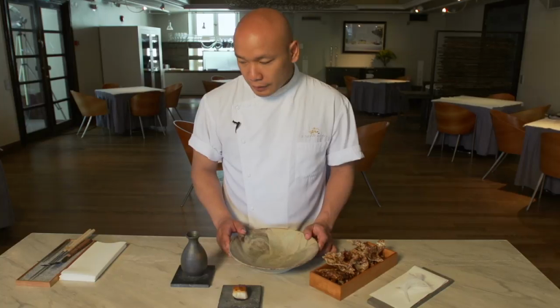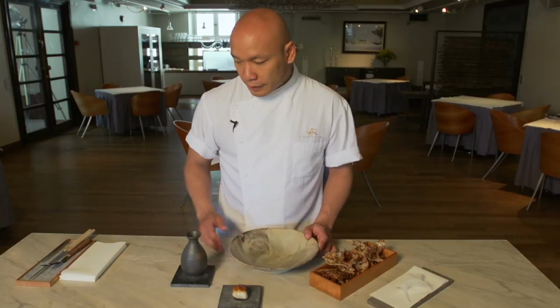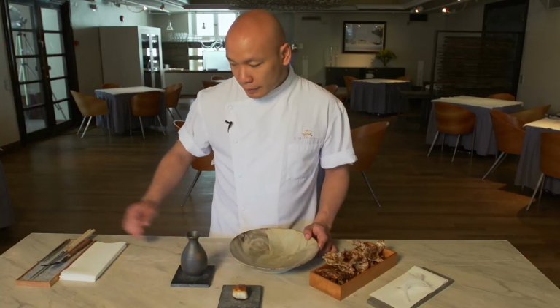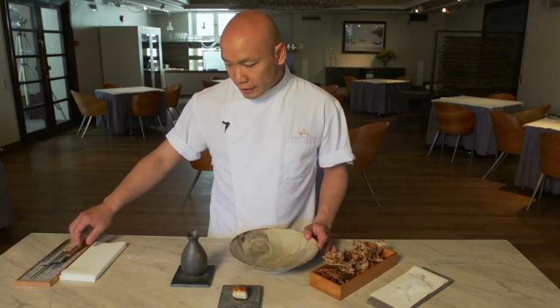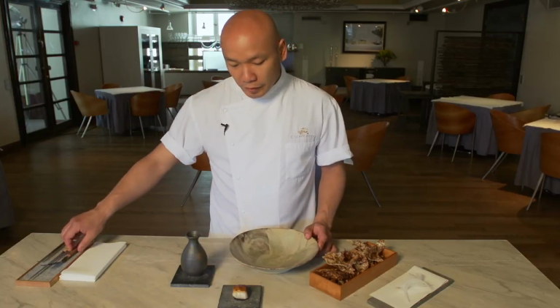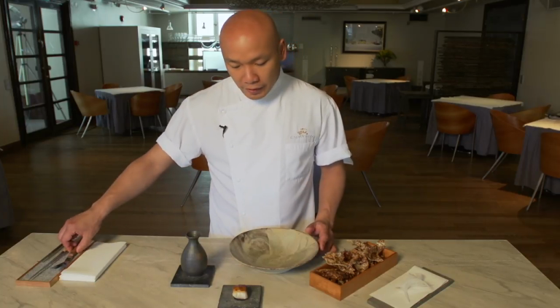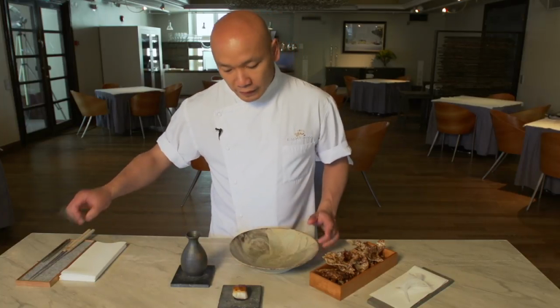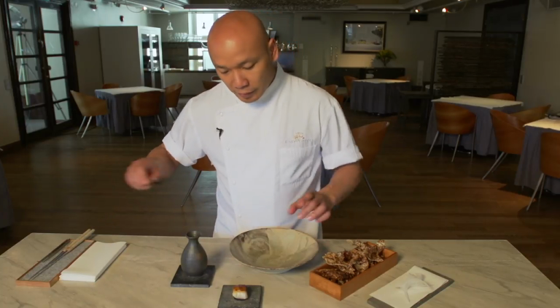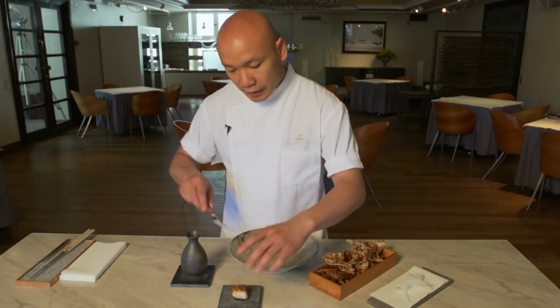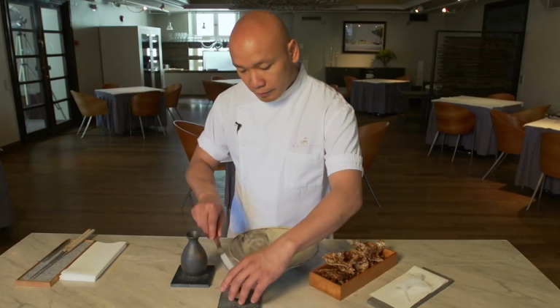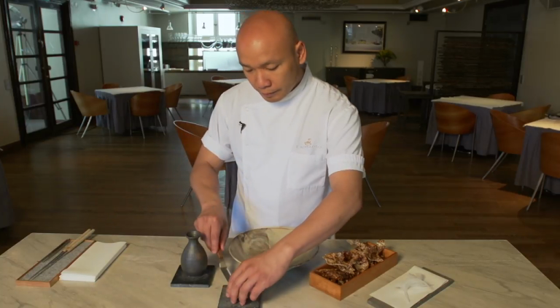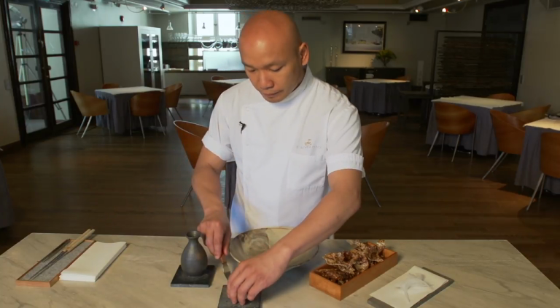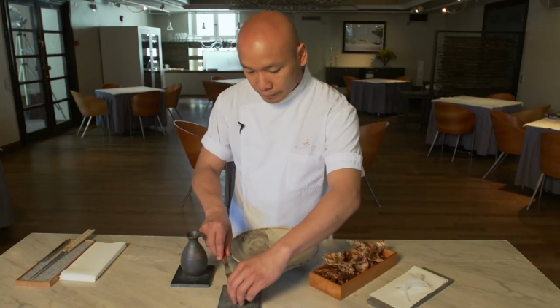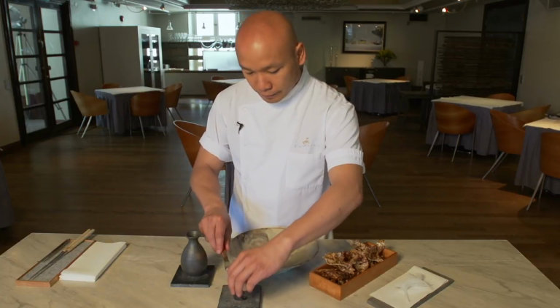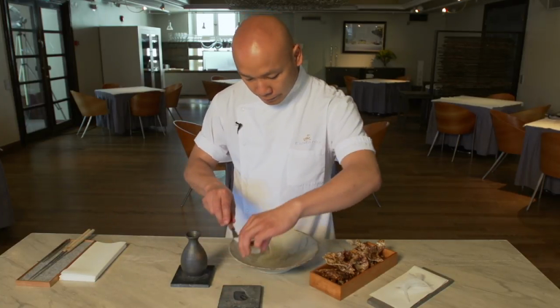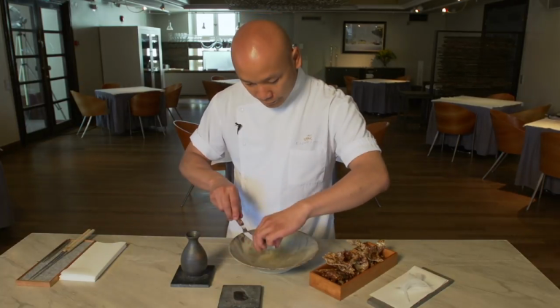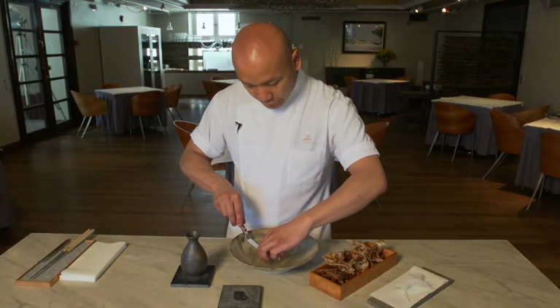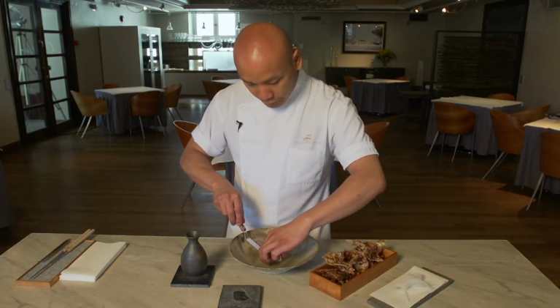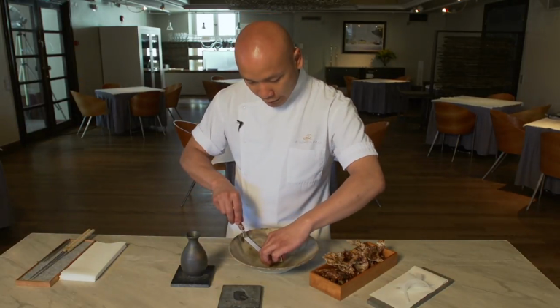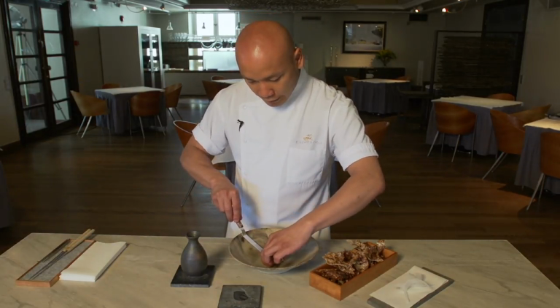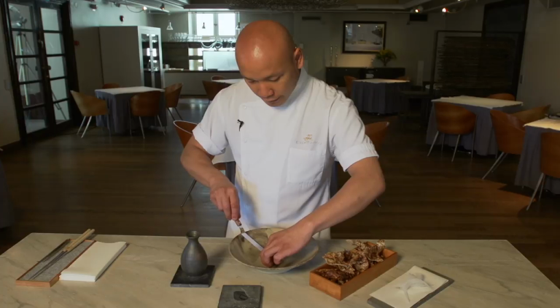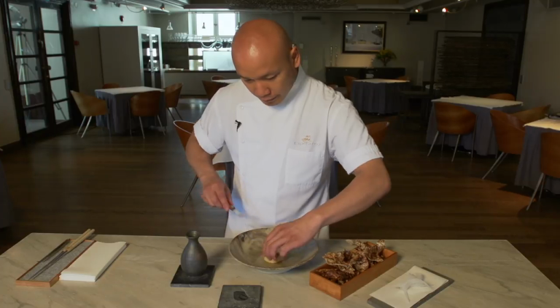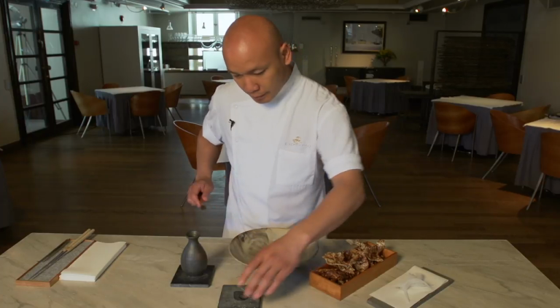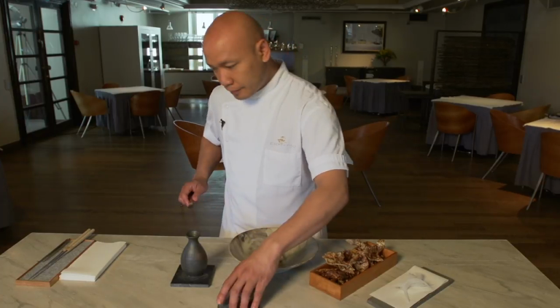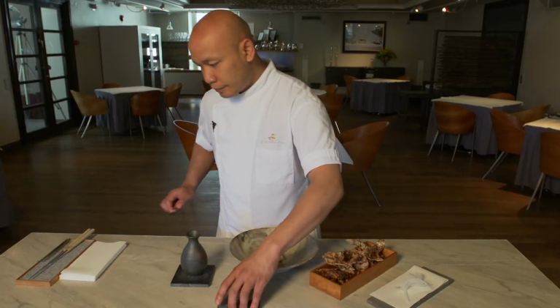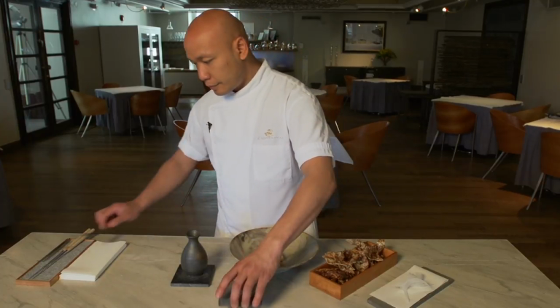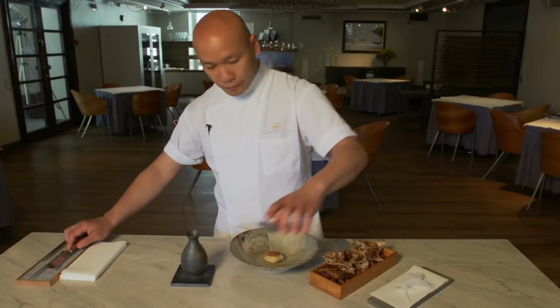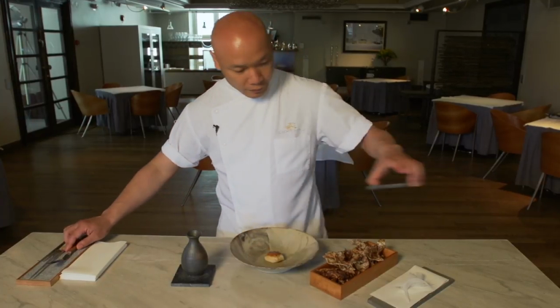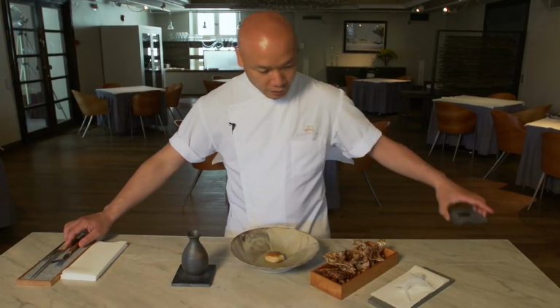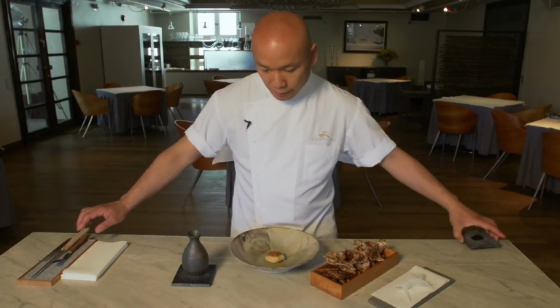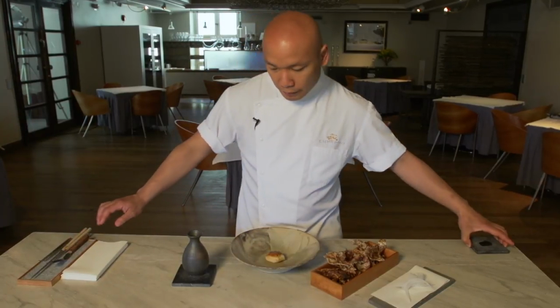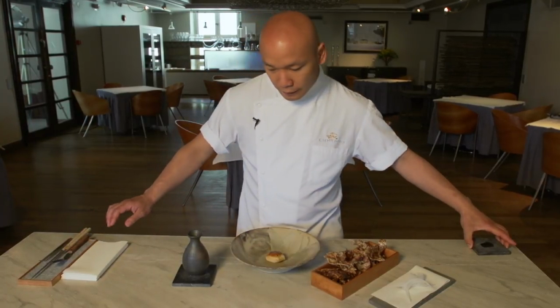So I'm going to place this on a plate, like this.